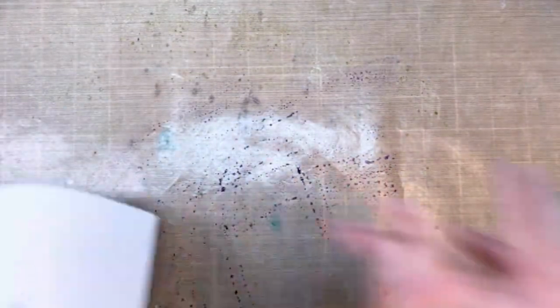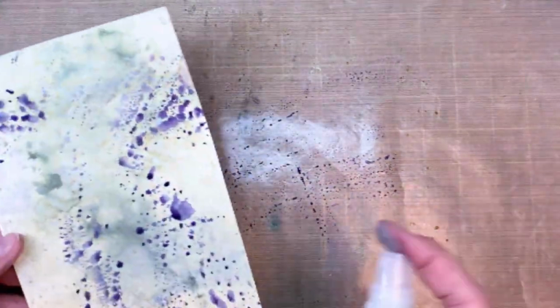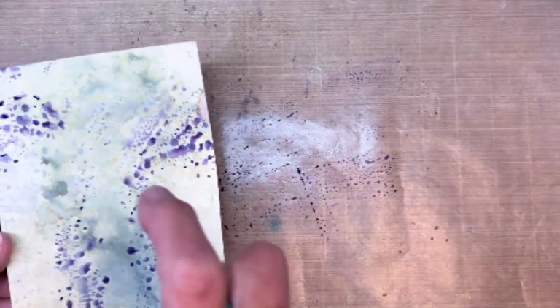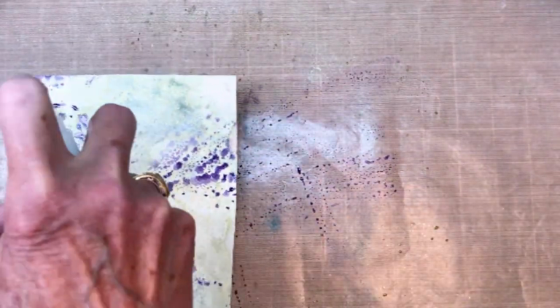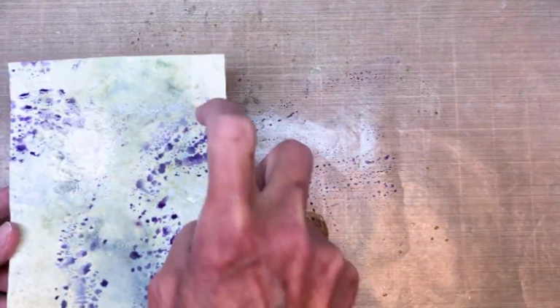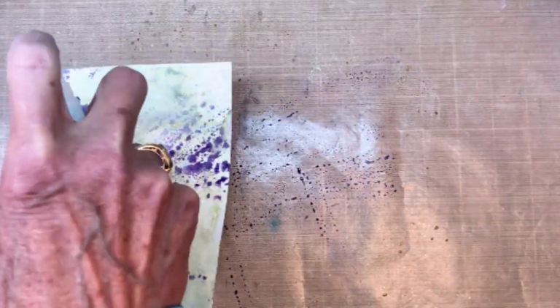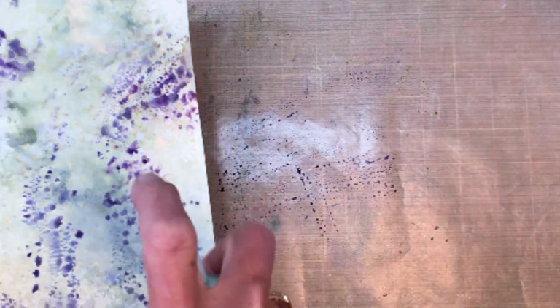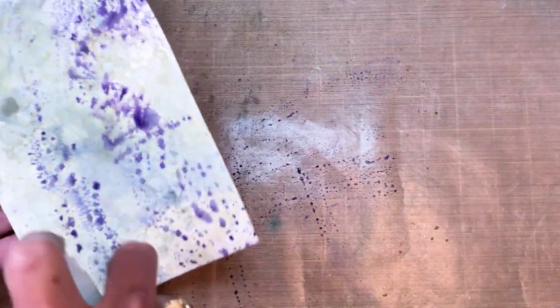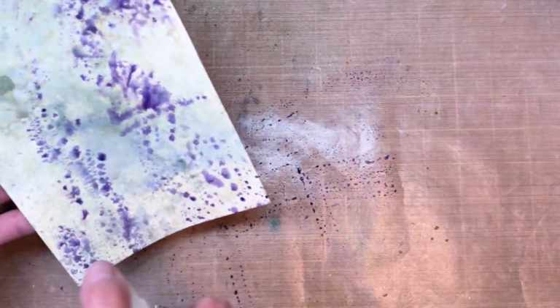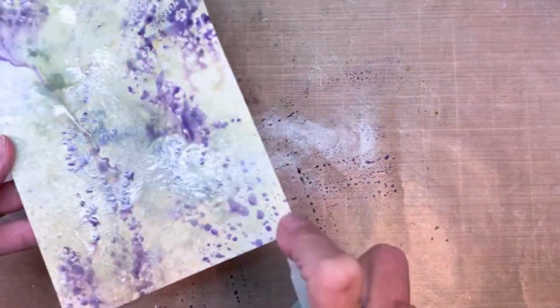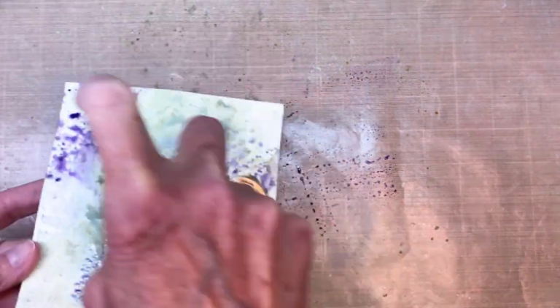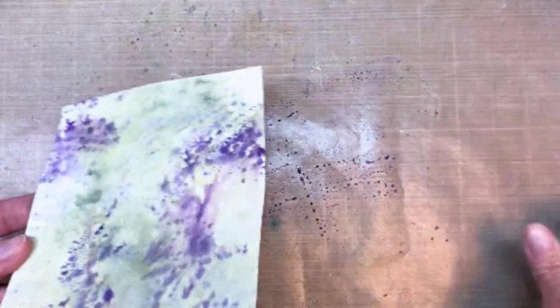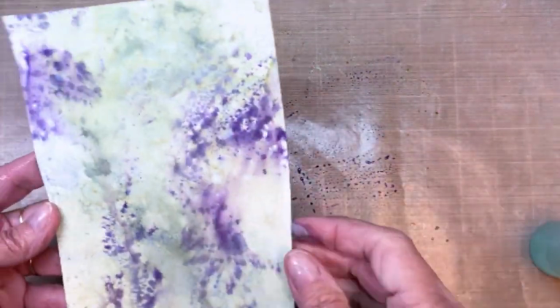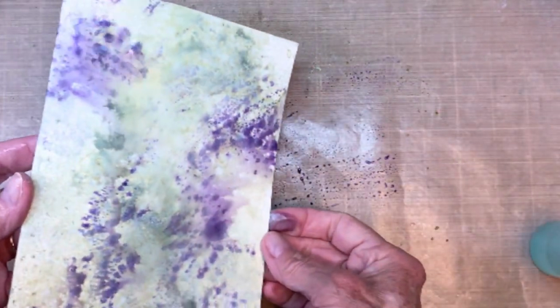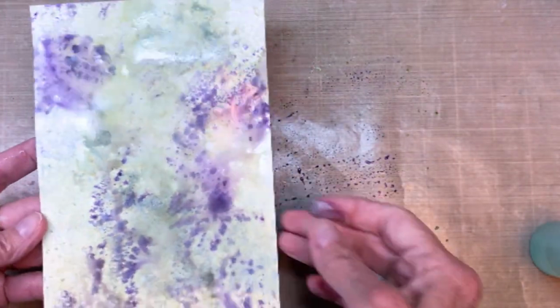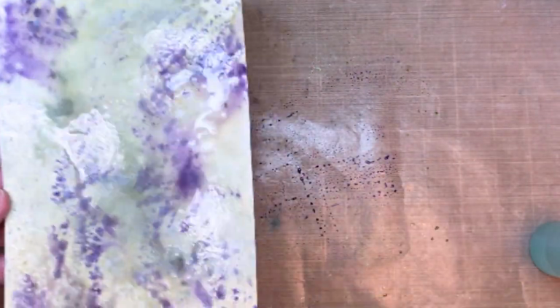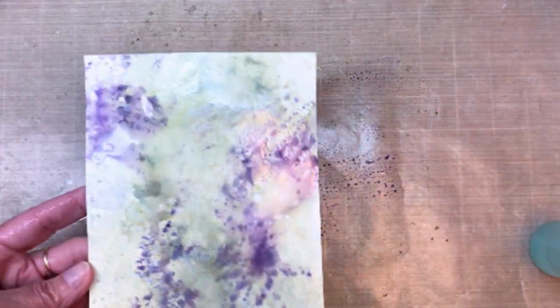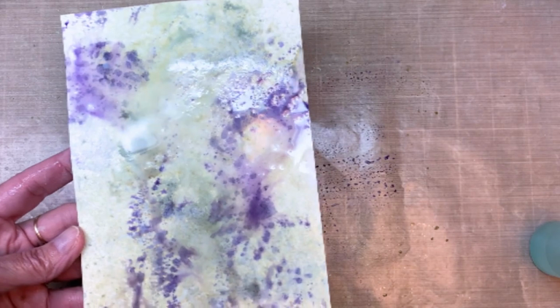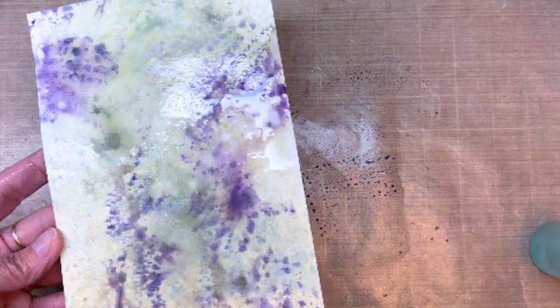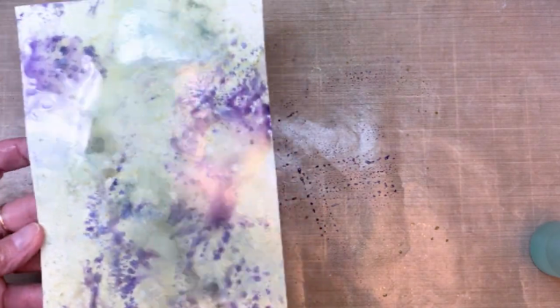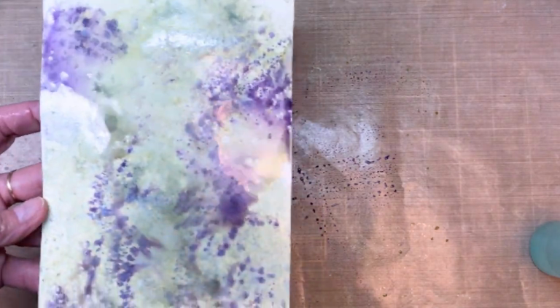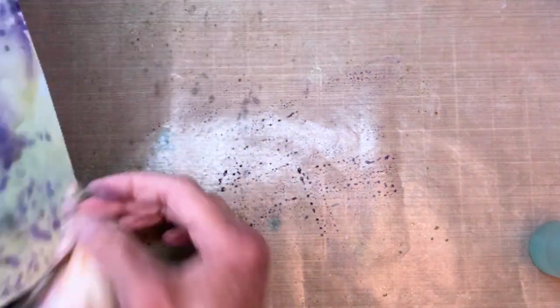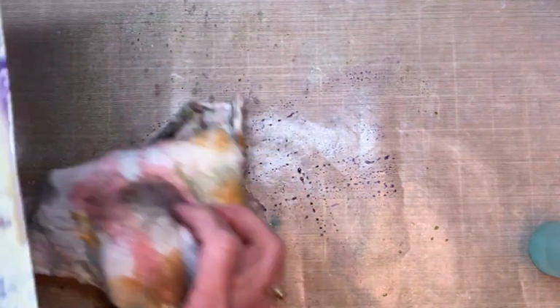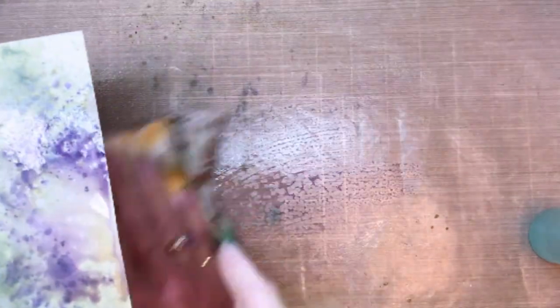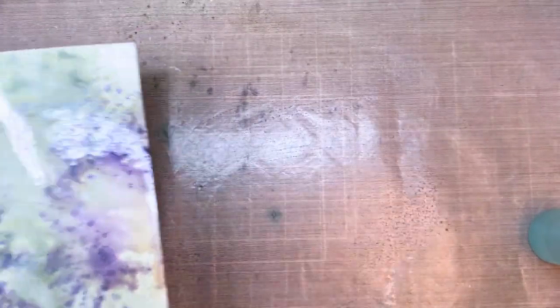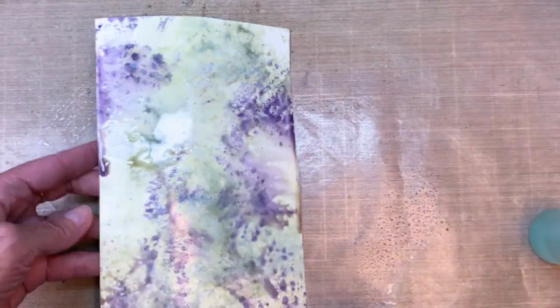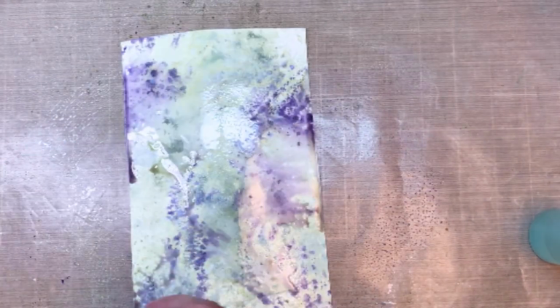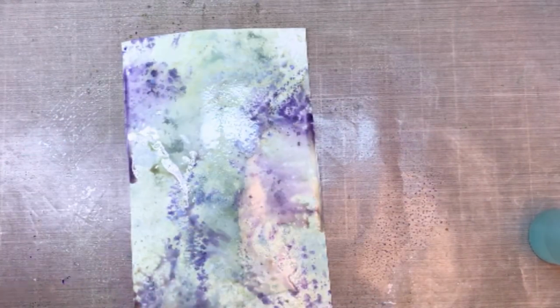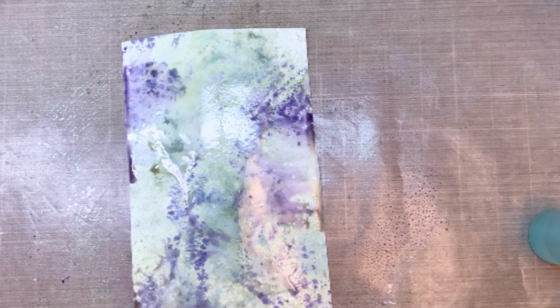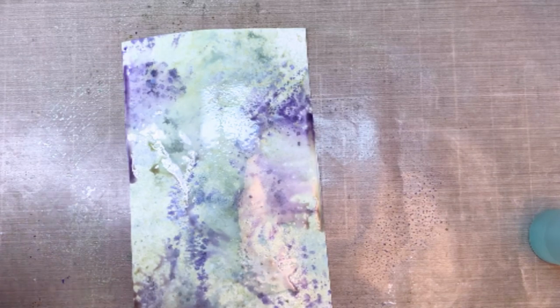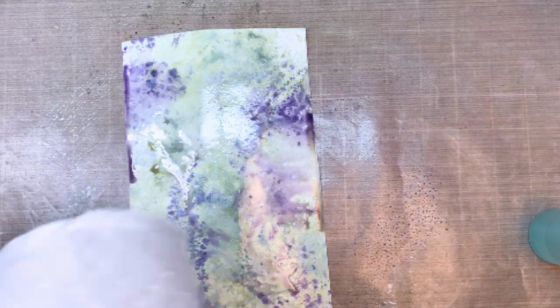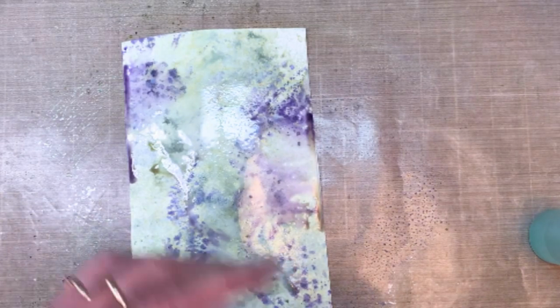If I would have left the stamp down like it was, I'd have a big box in the middle of my project. So I'm adding some more water, letting it move around, and then I'll grab my heat tool and dry it off.